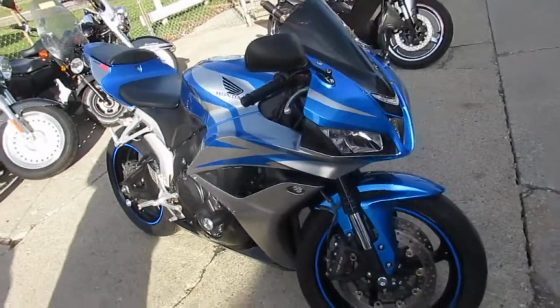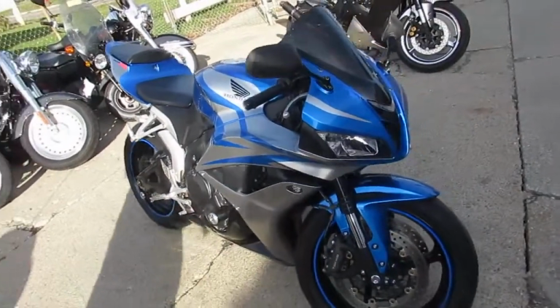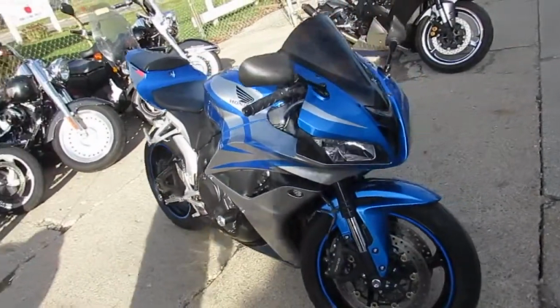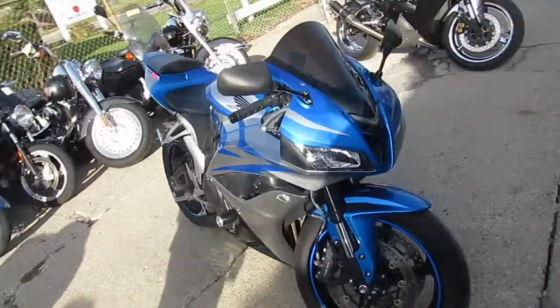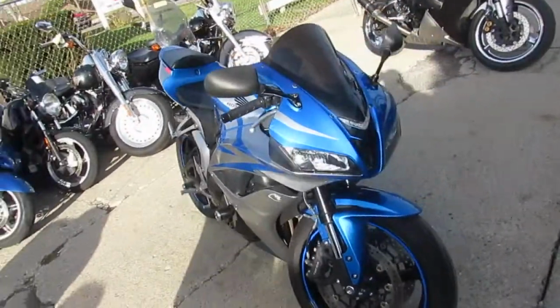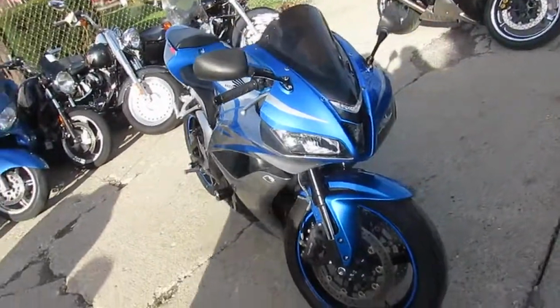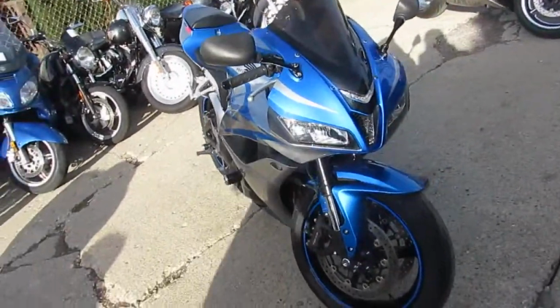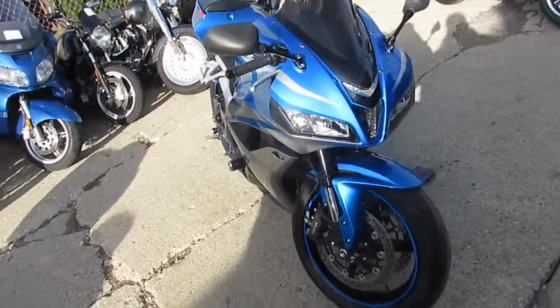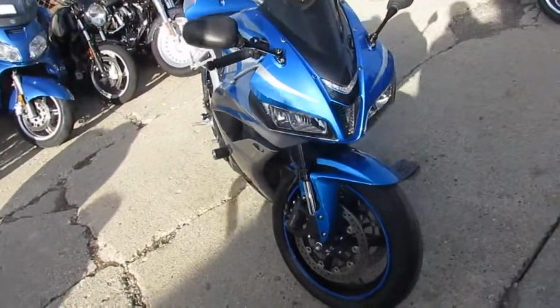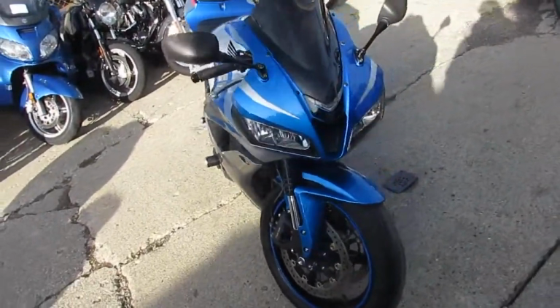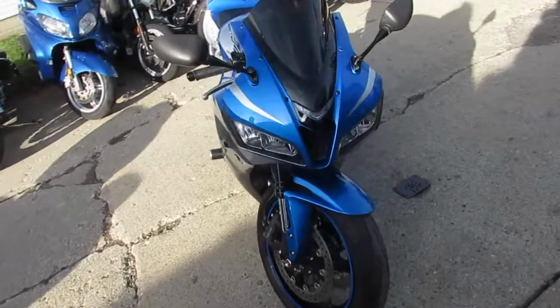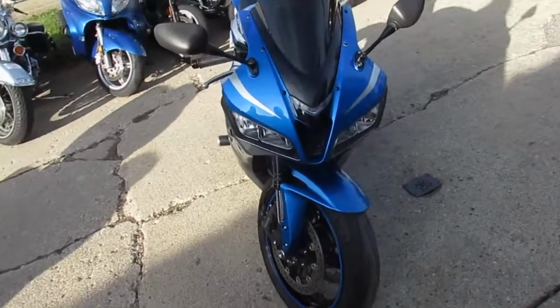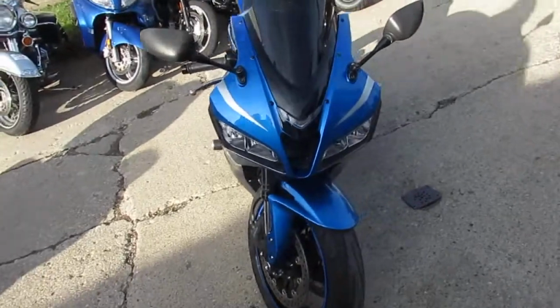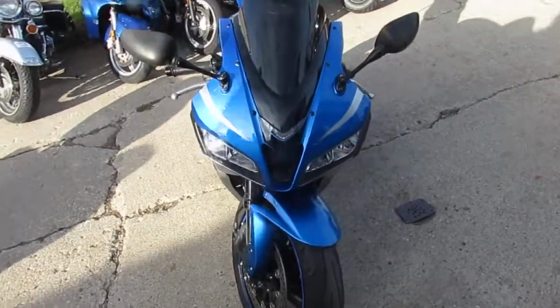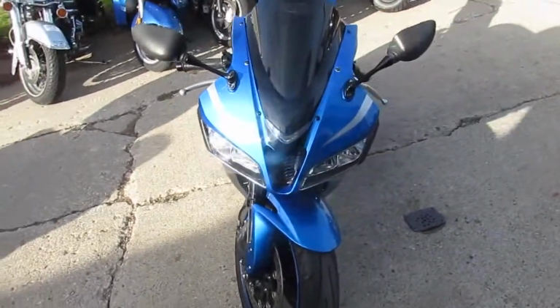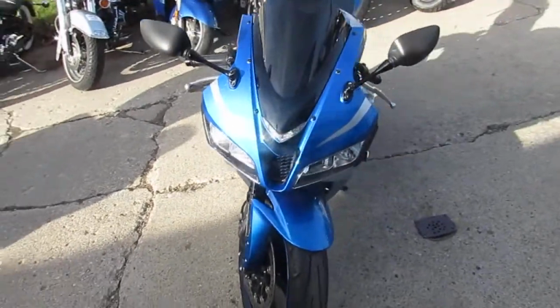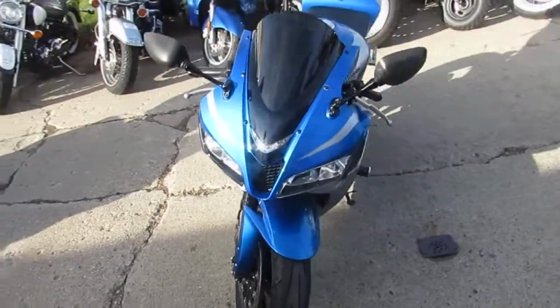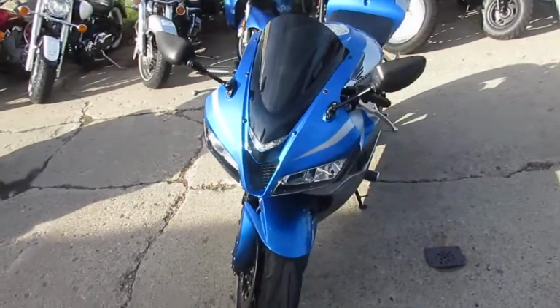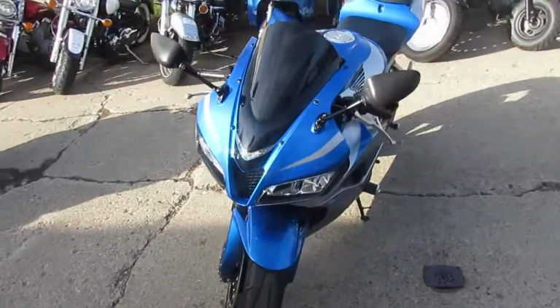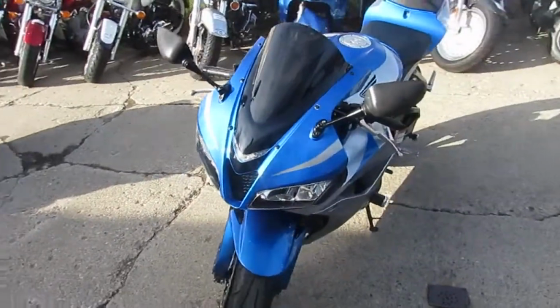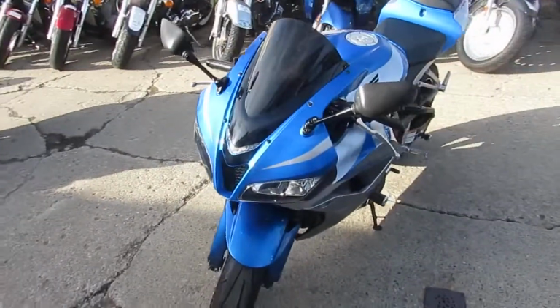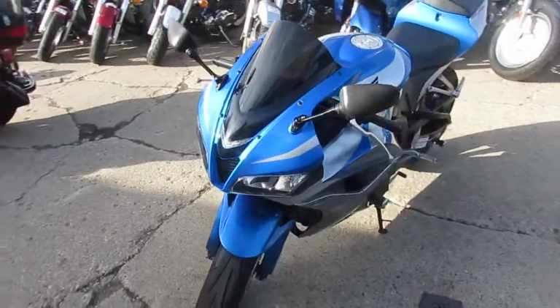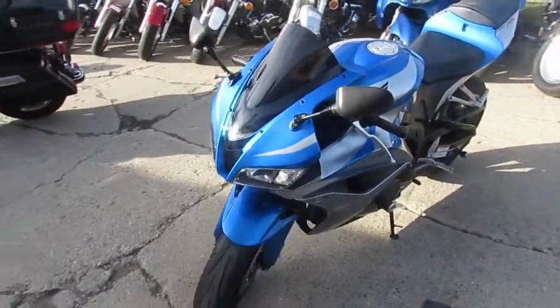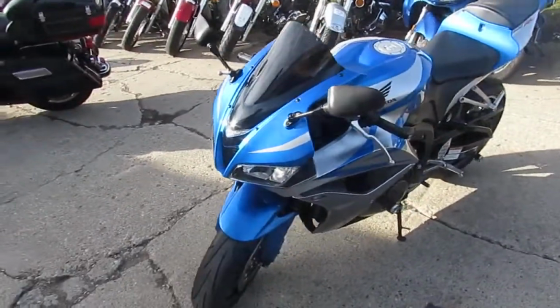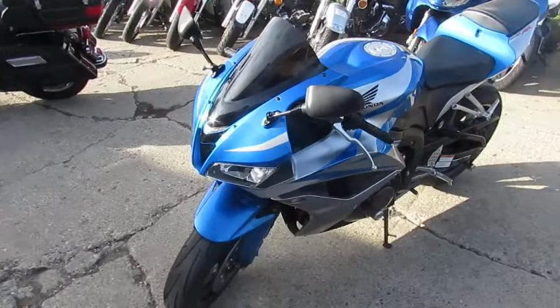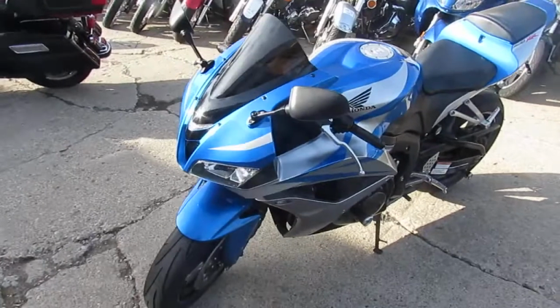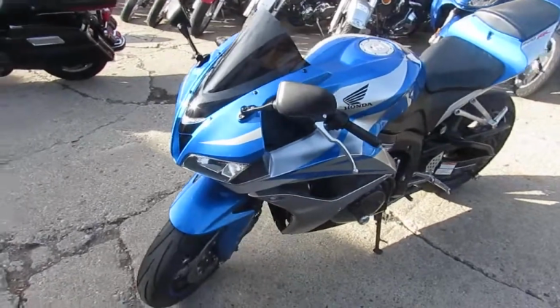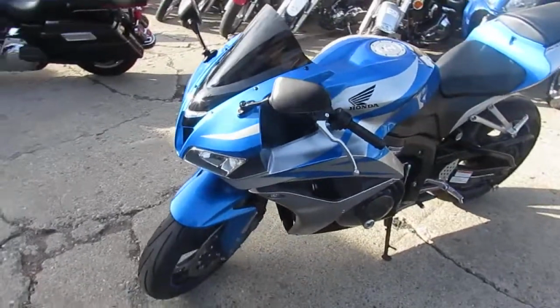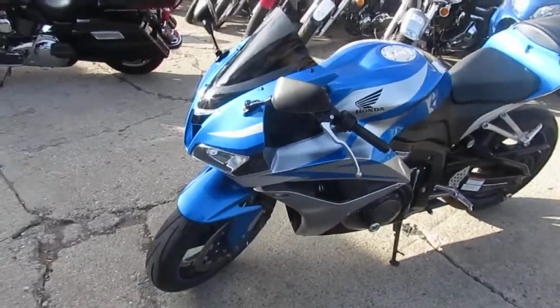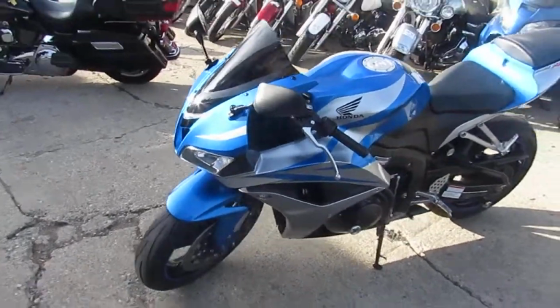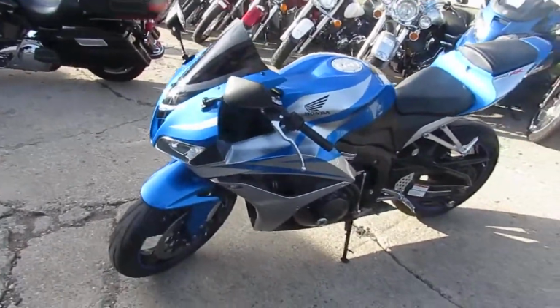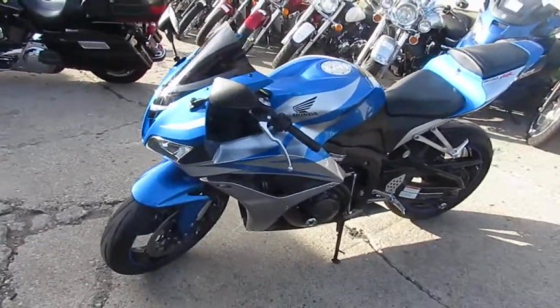Hi, this is Chad over at Approval Power Sports. Thanks for checking out our bike today. What we have here is a 2007 CBR600RR. Bring your magnifying glass — this one's perfect.